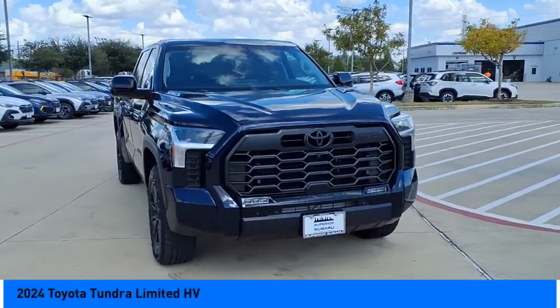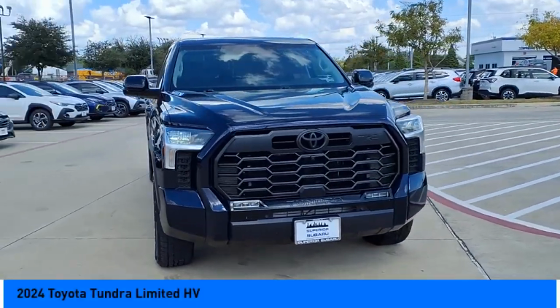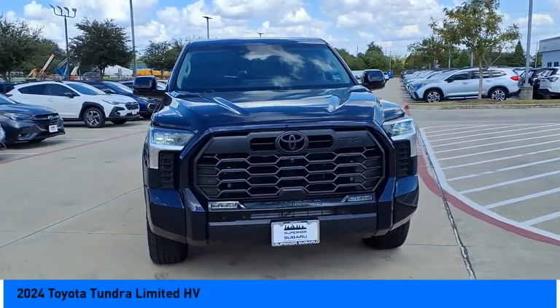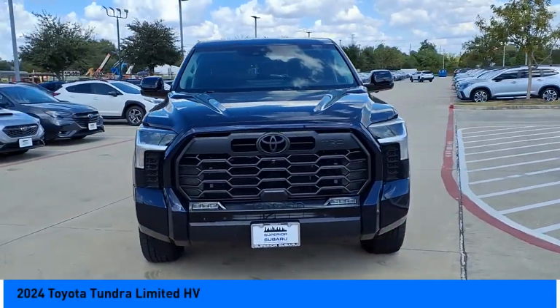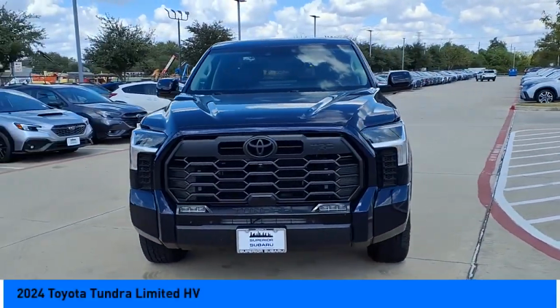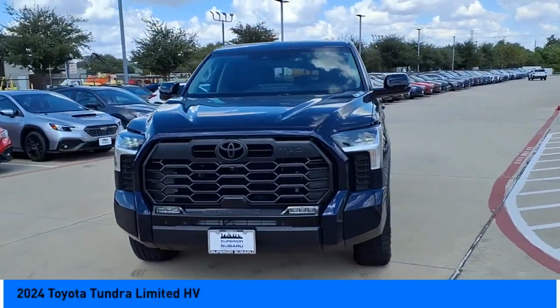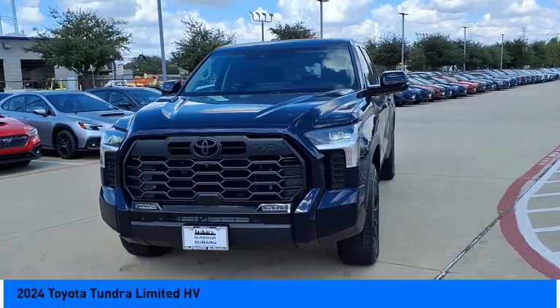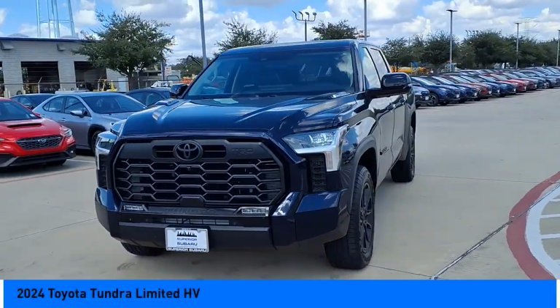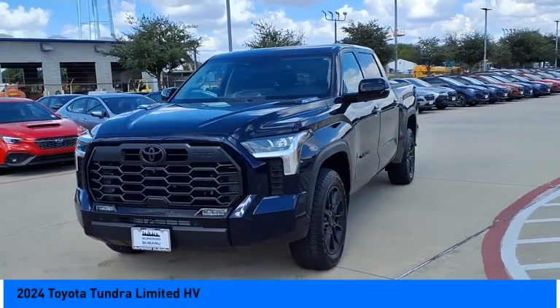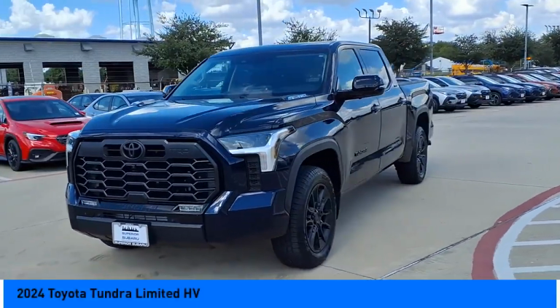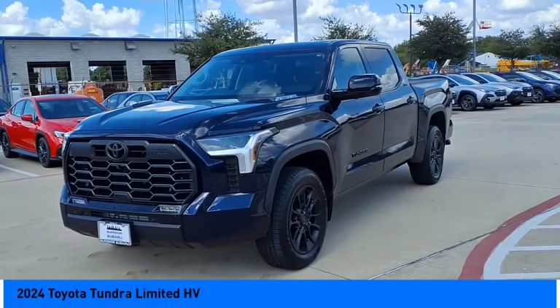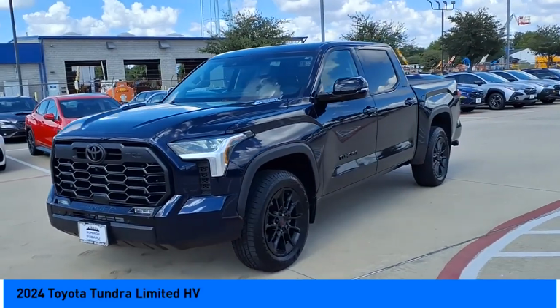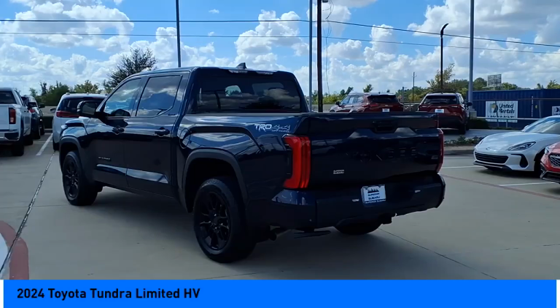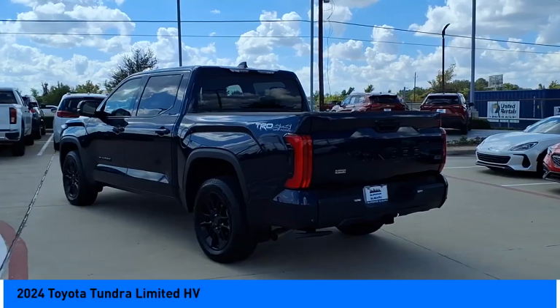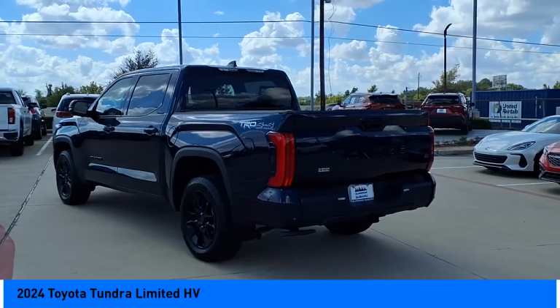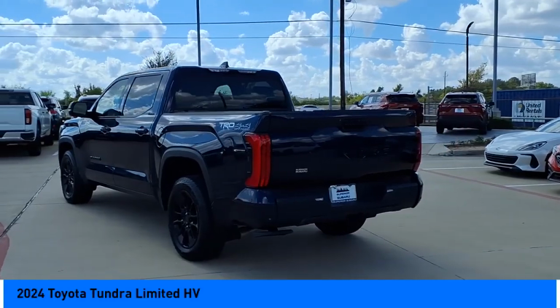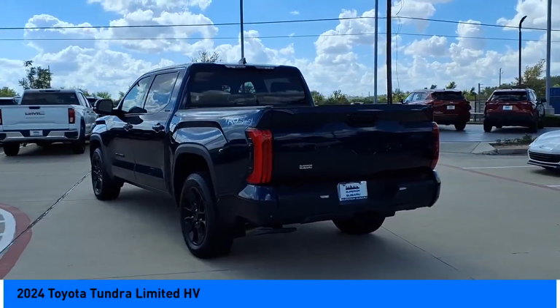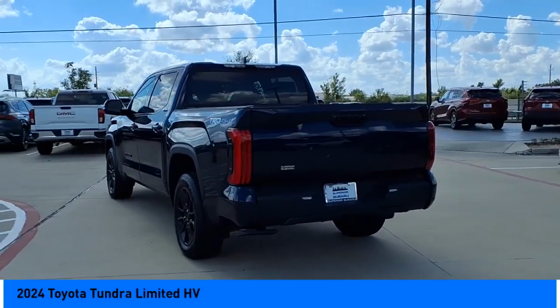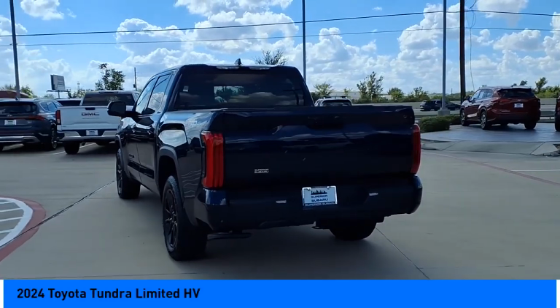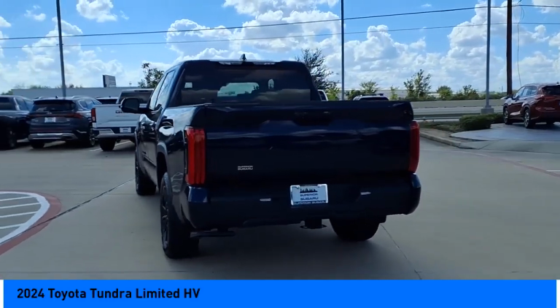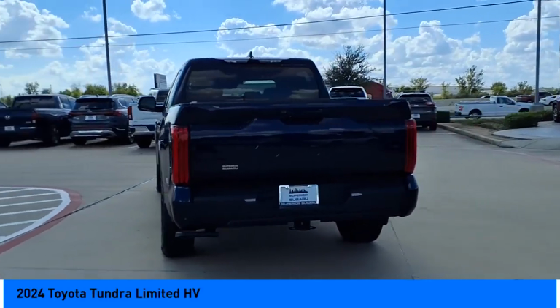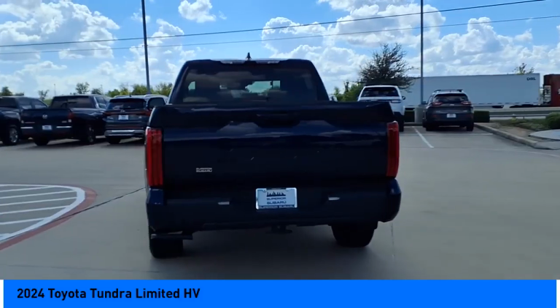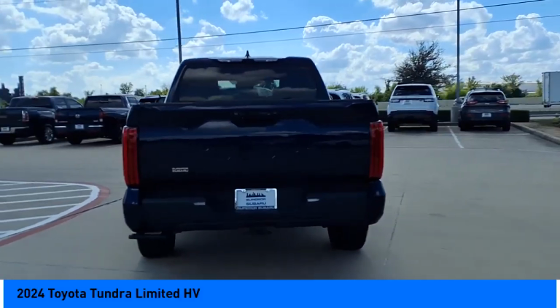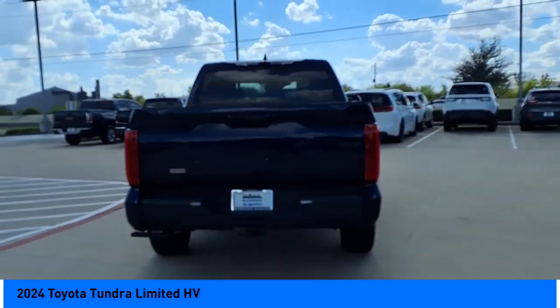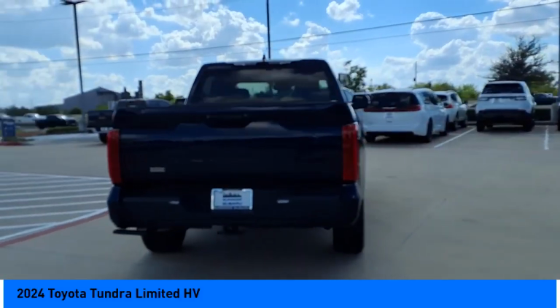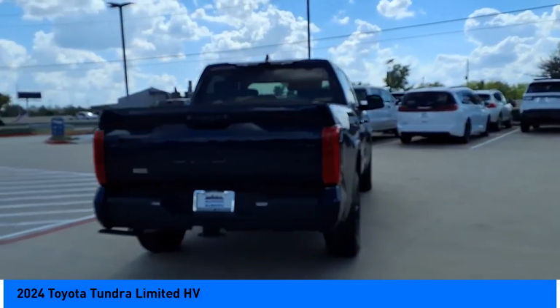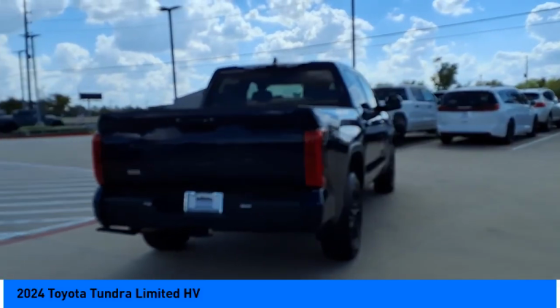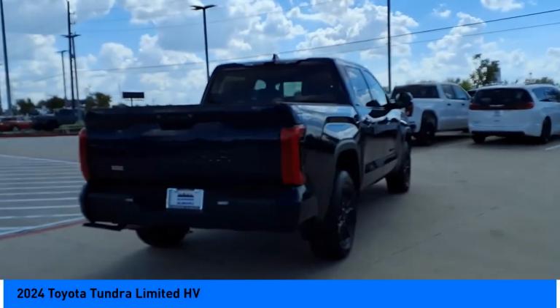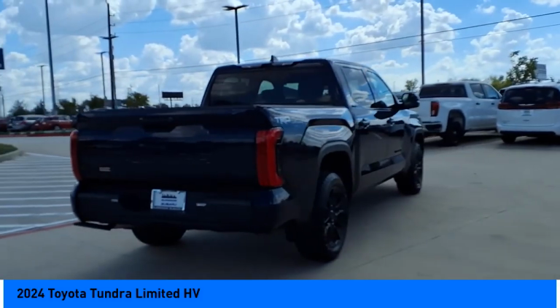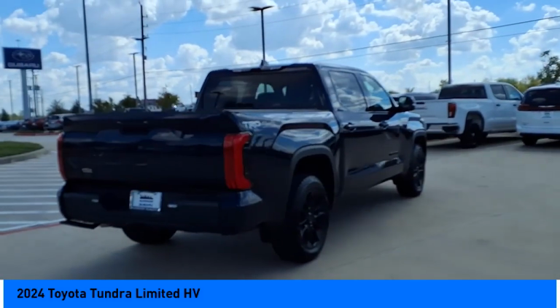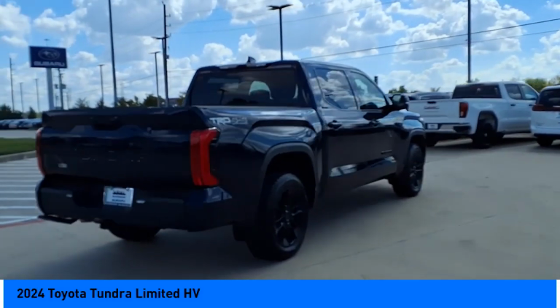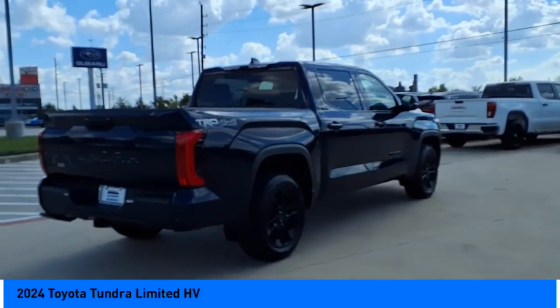Looking for the right vehicle? Check out the 2024 Tundra. Tundra has a number of unique features useful for those using it as a work truck, including extra large door handles, a deck rail system, and an integrated tow hitch.